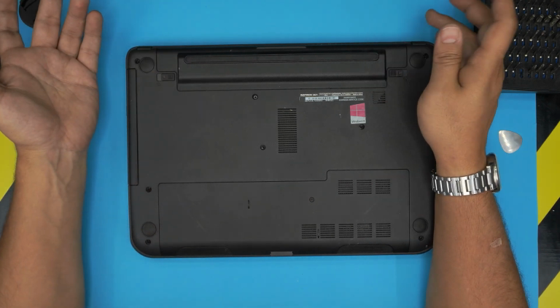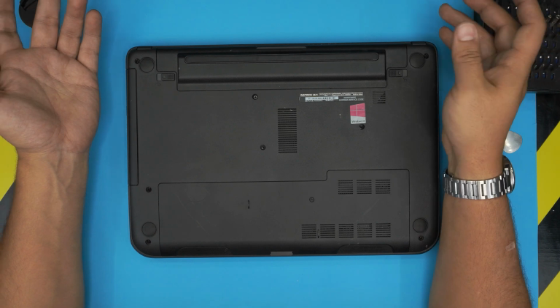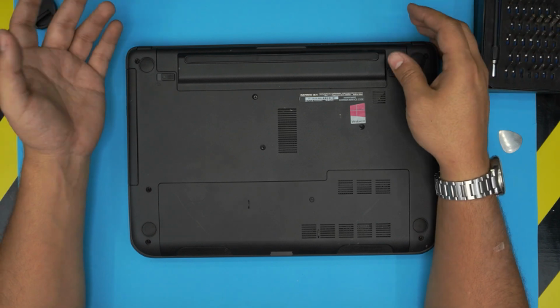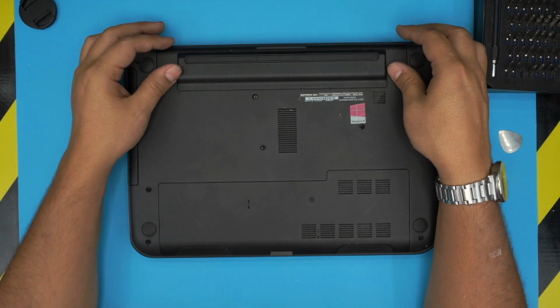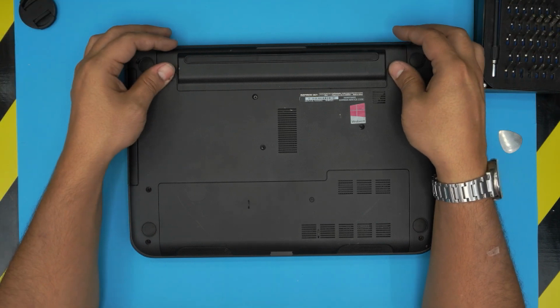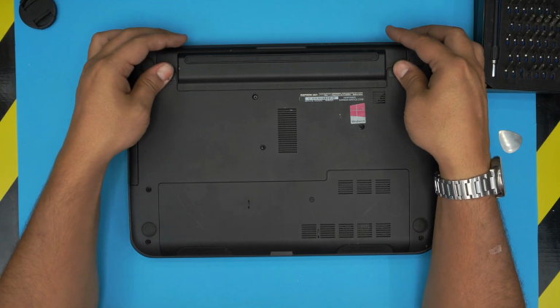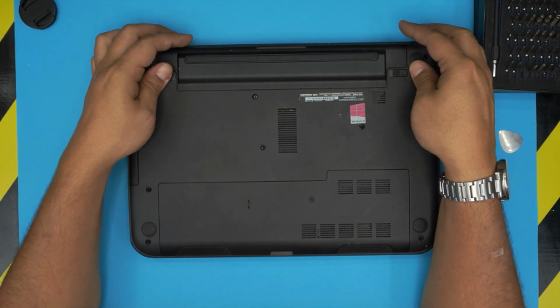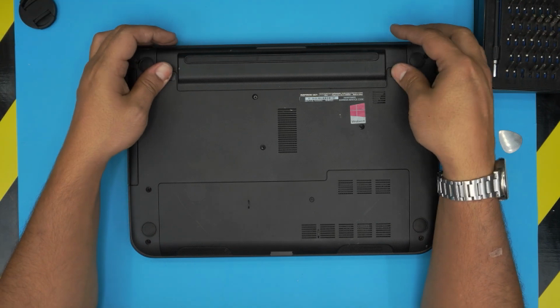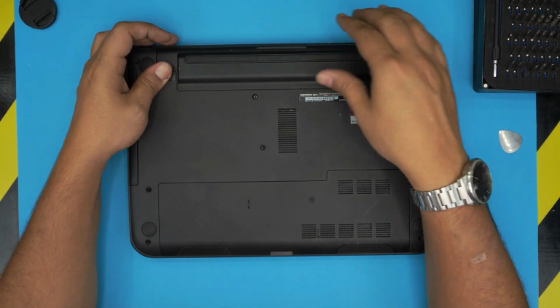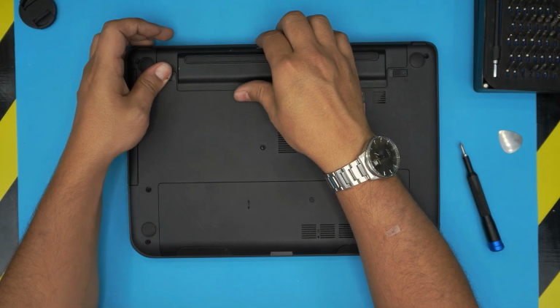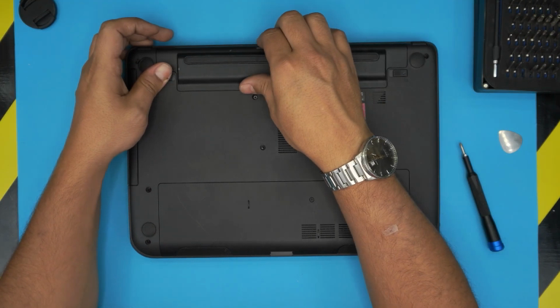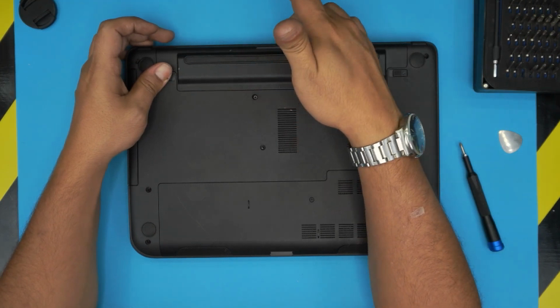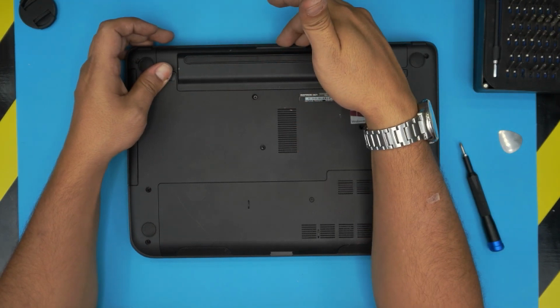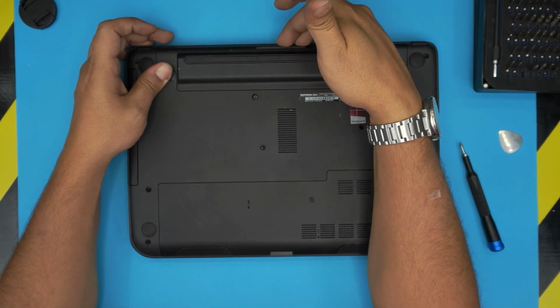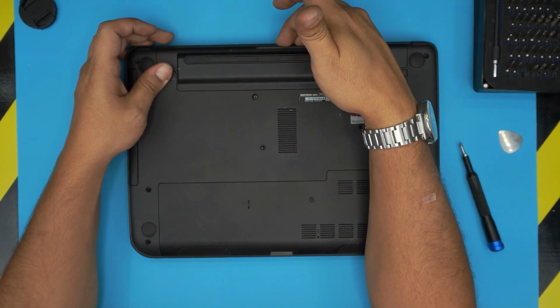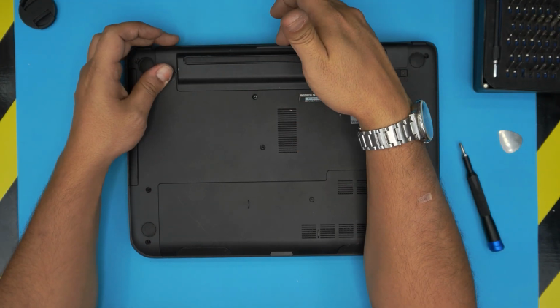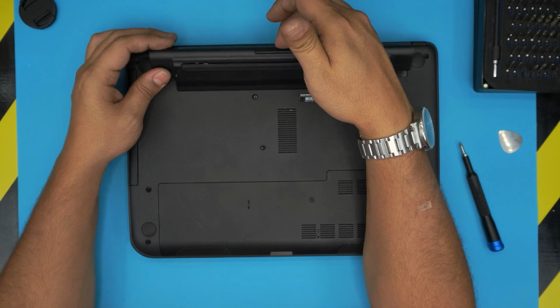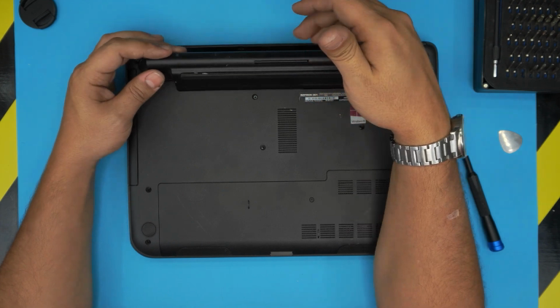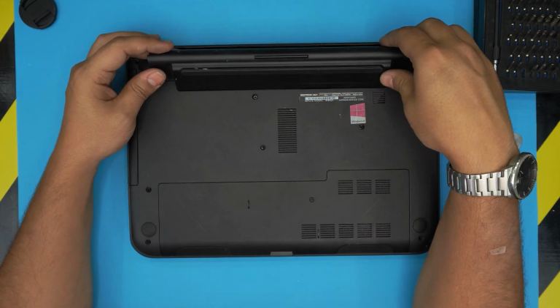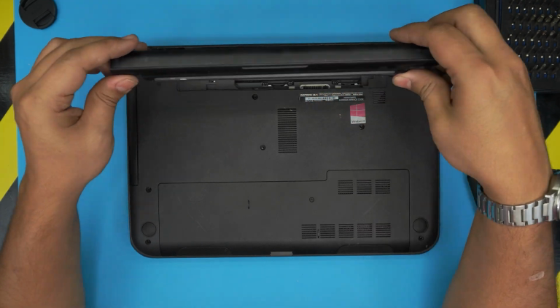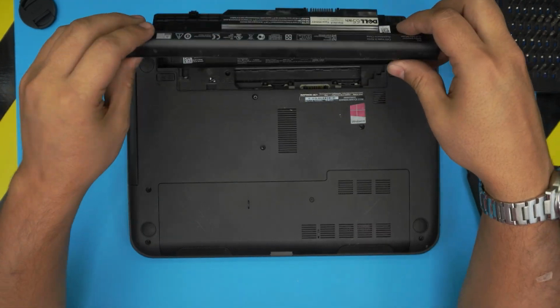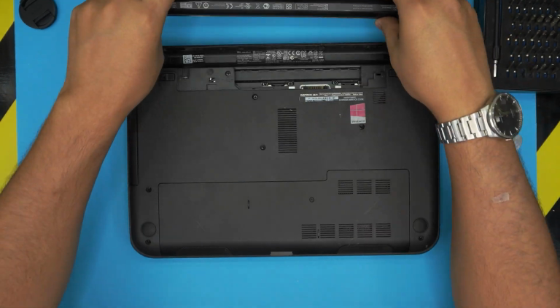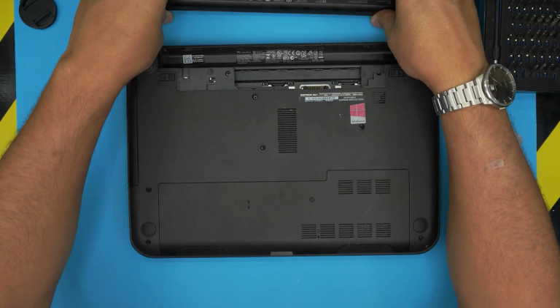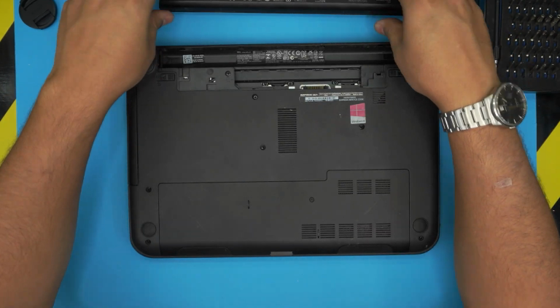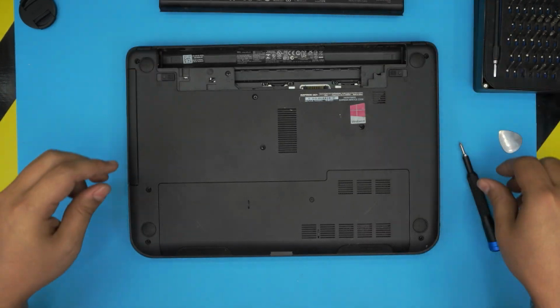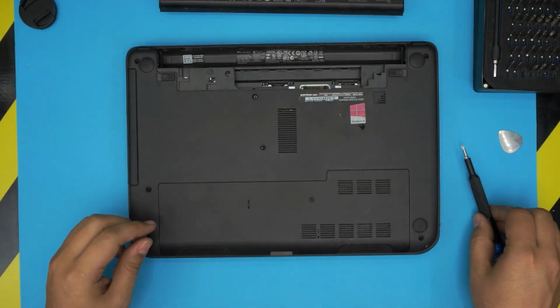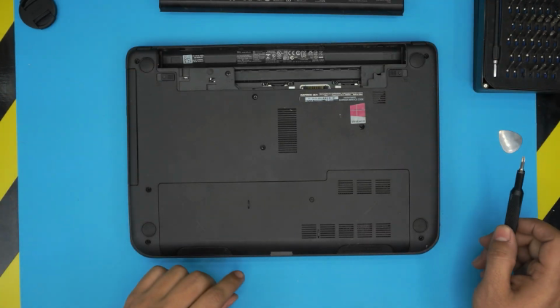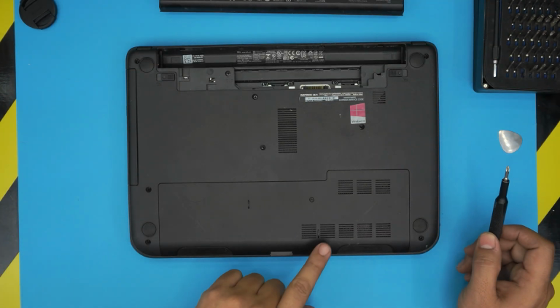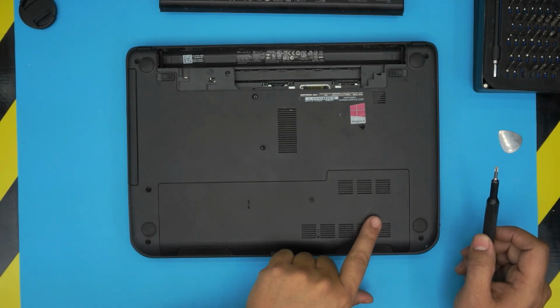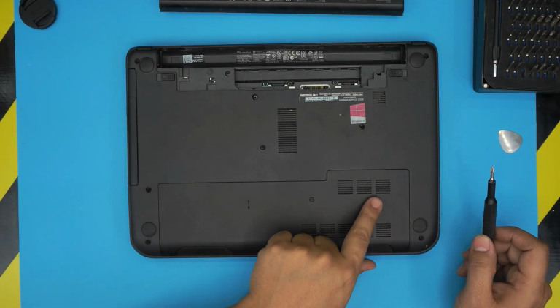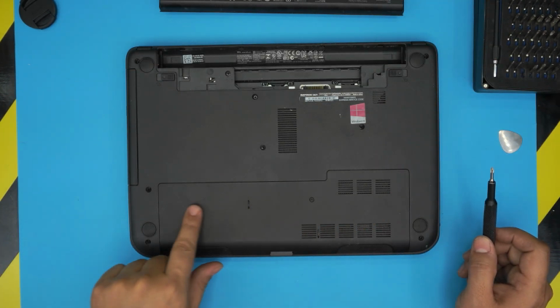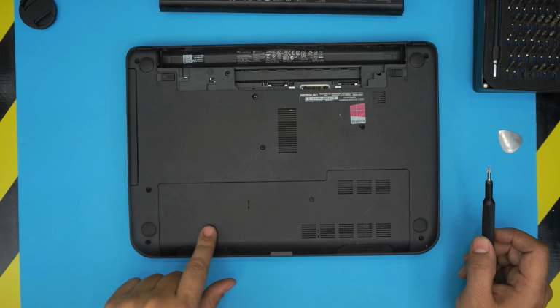You do not need to remove the battery to do this, but if you want to be safe you can do it by pulling the triggers away and pulling the battery from the back side upward. And there you have it.